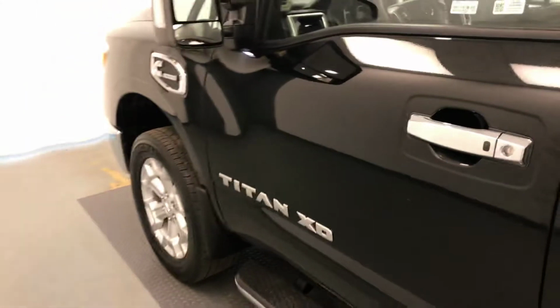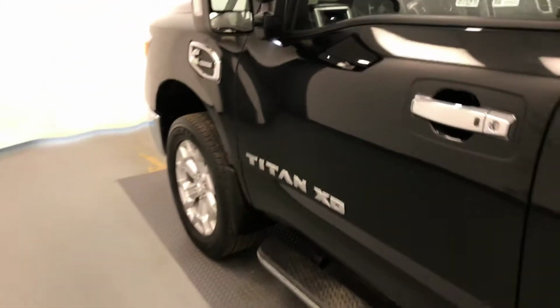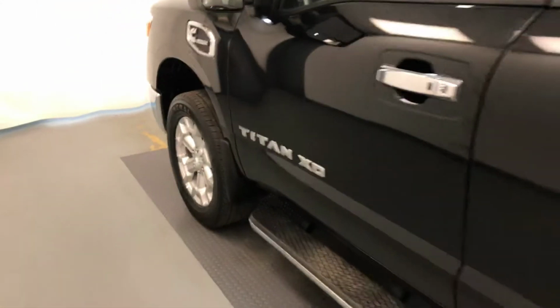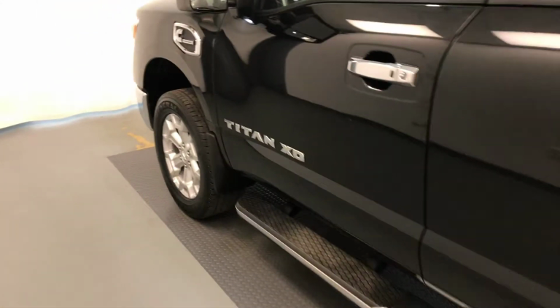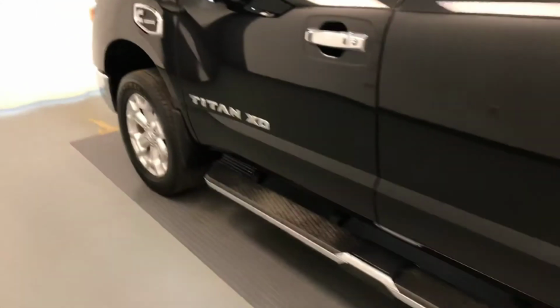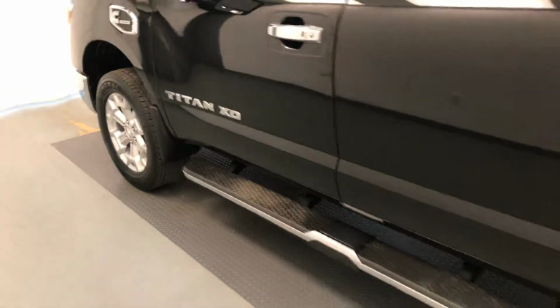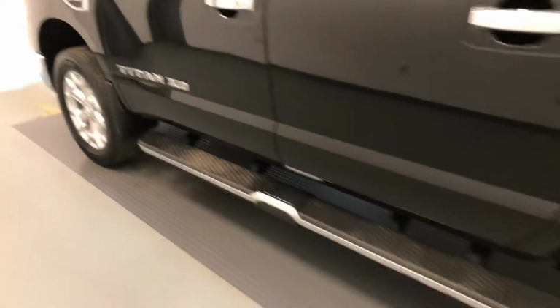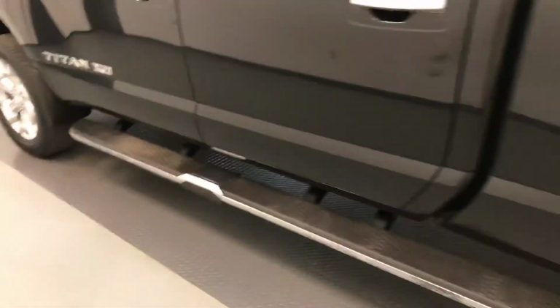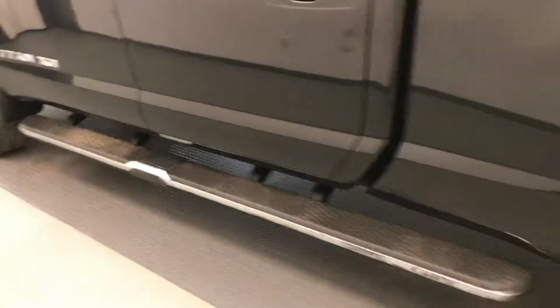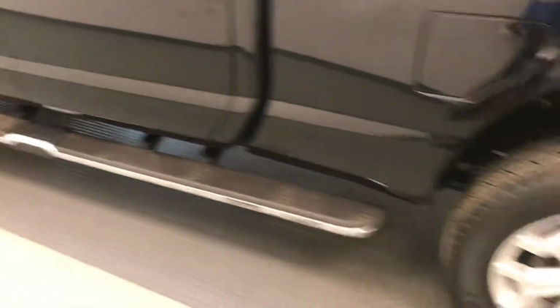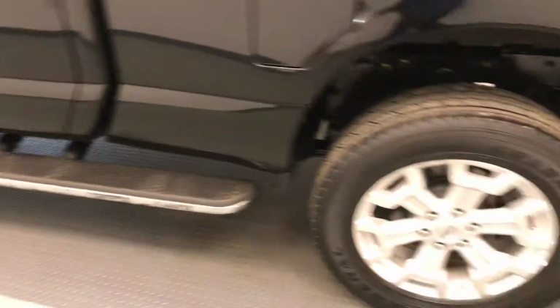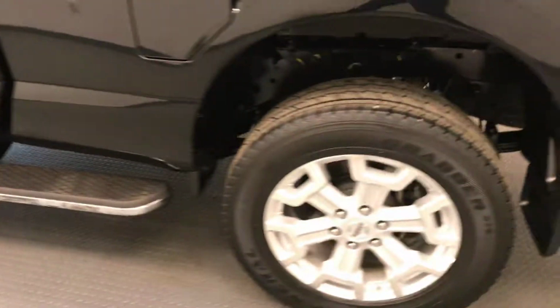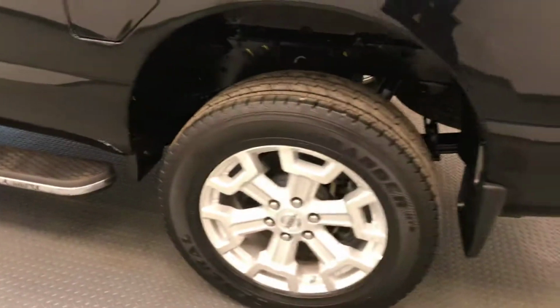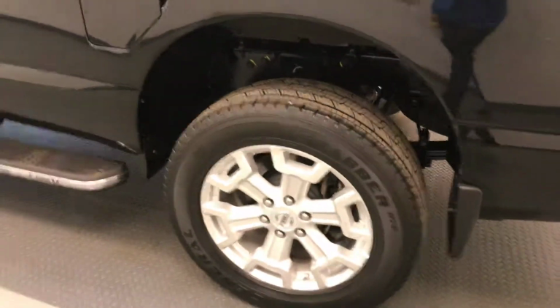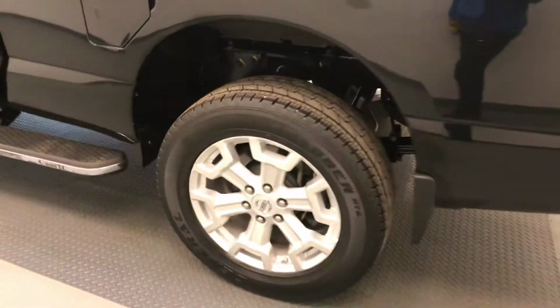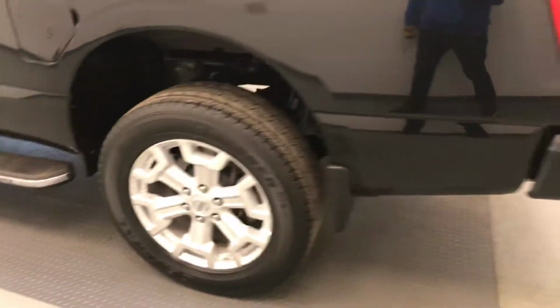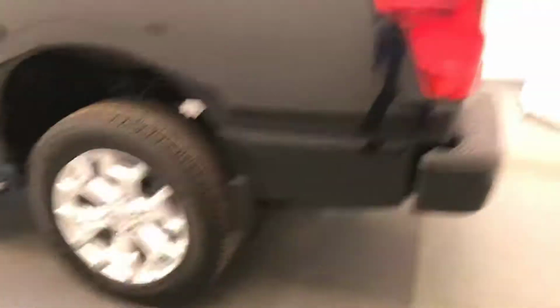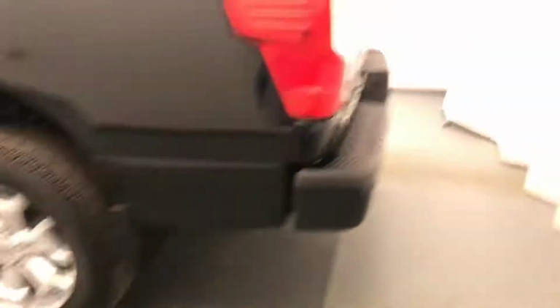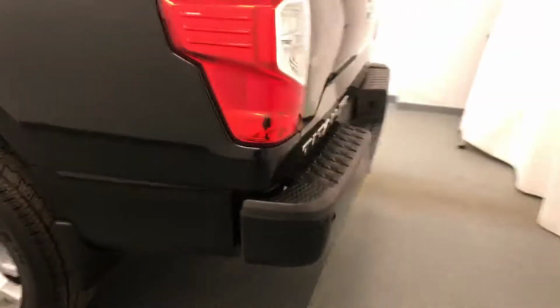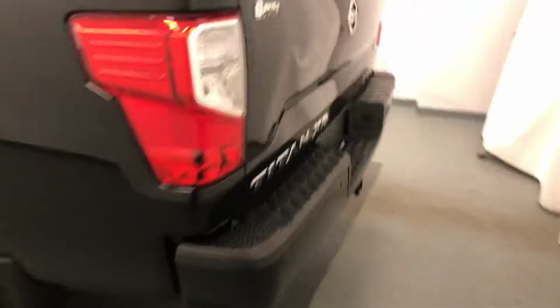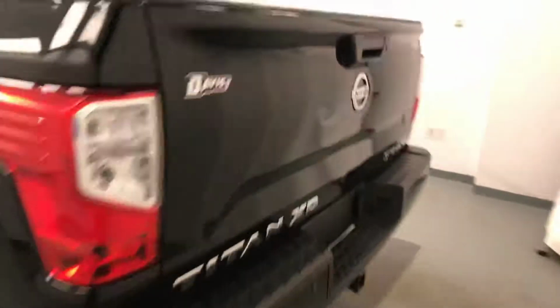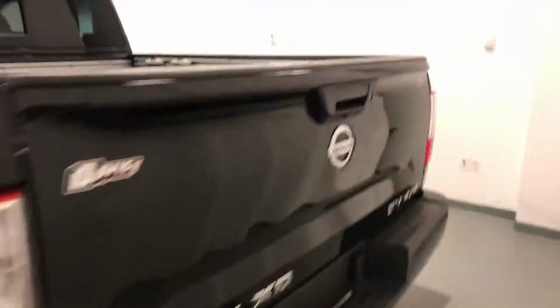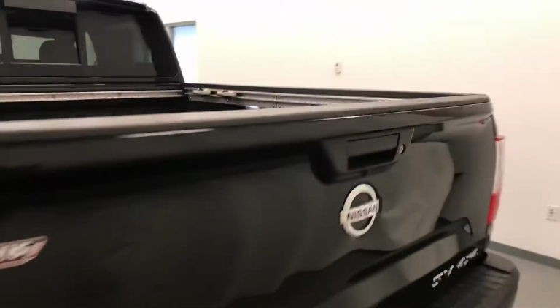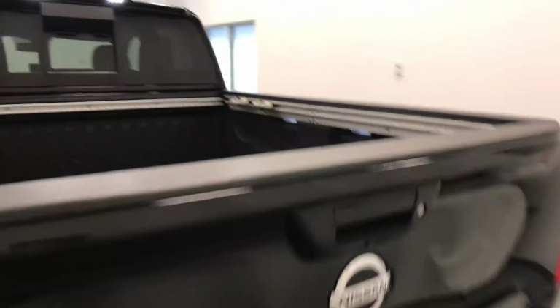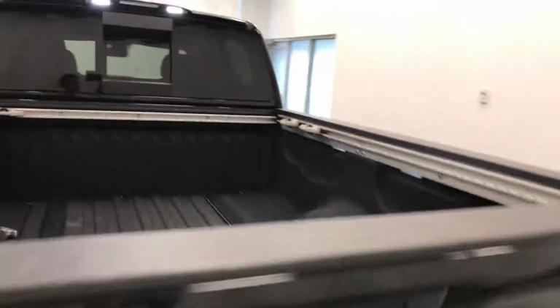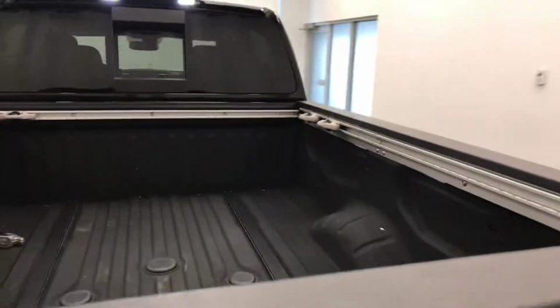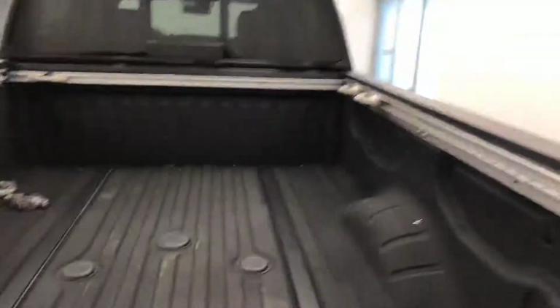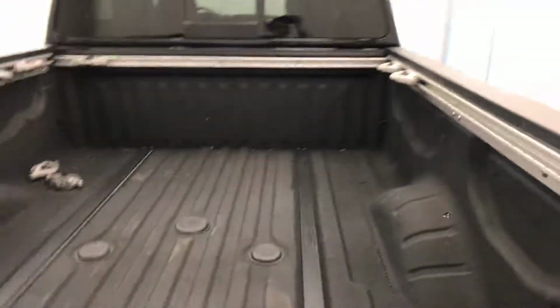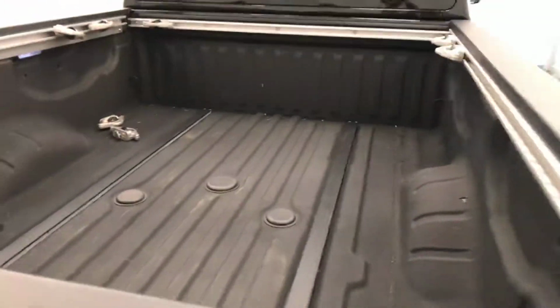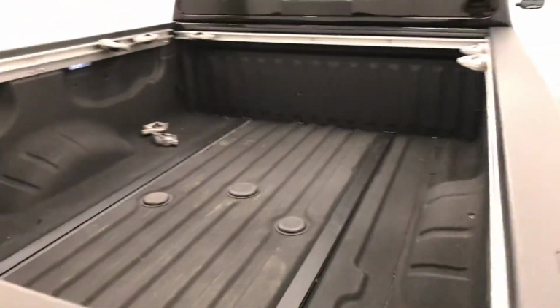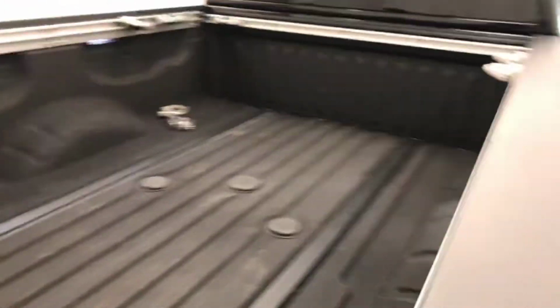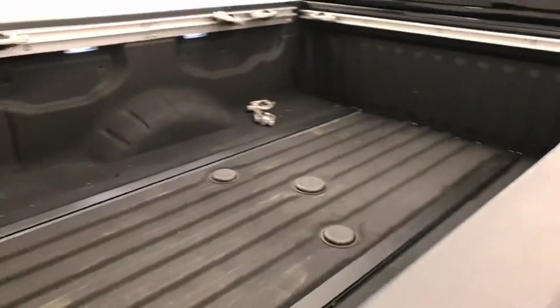Moving on to exterior features, we have running boards, 20 inch alloy rims, mud flaps, rear parking assist, backup camera, spray-on box liner and more cargo space.